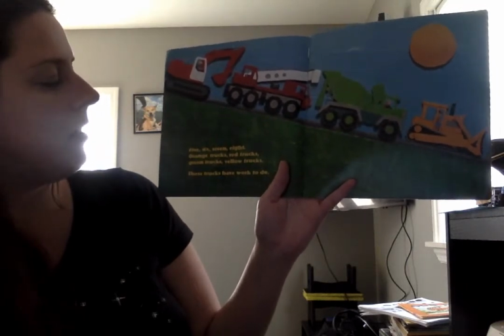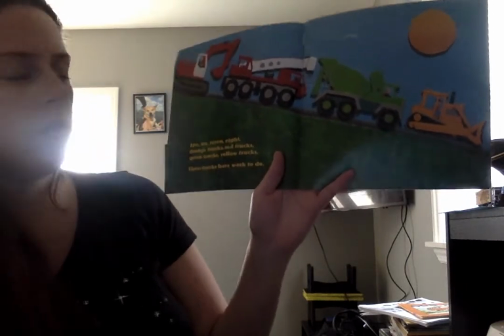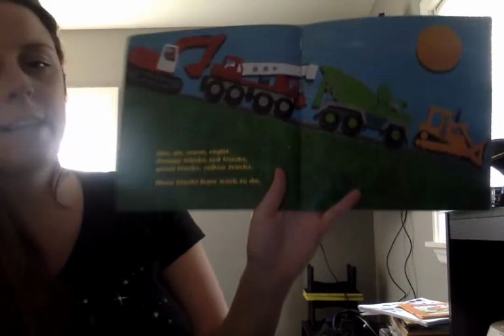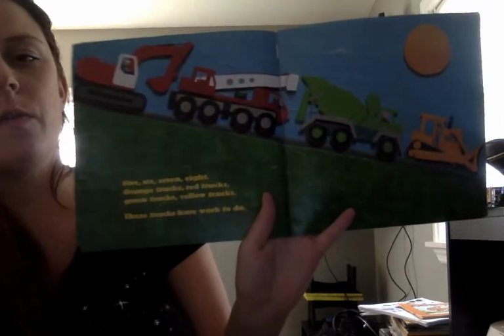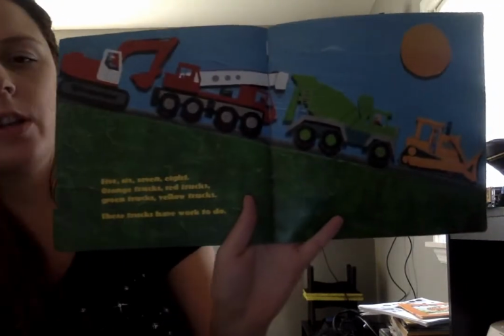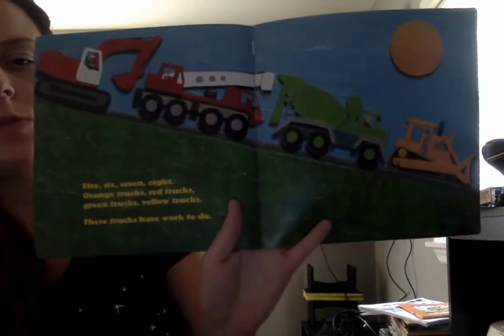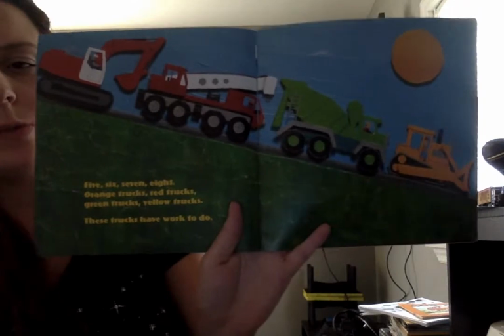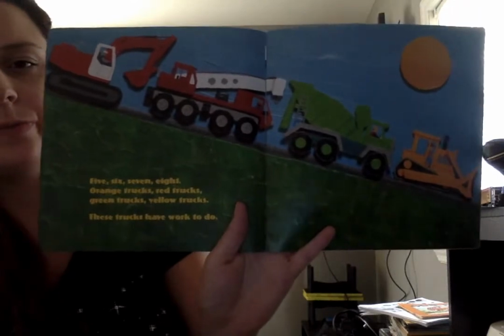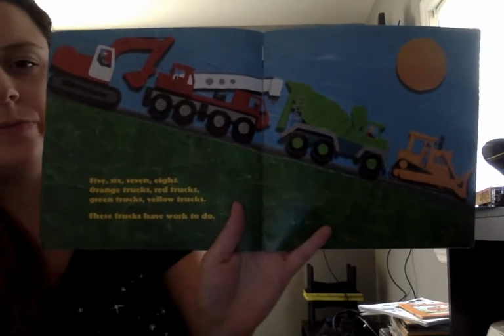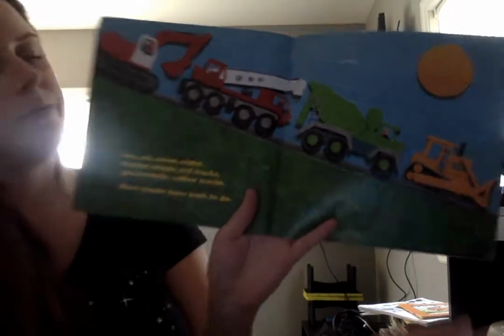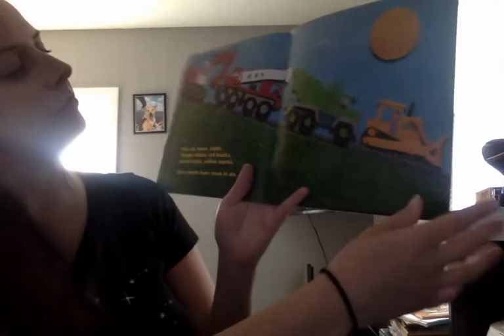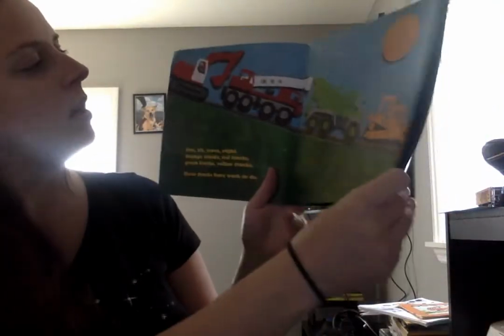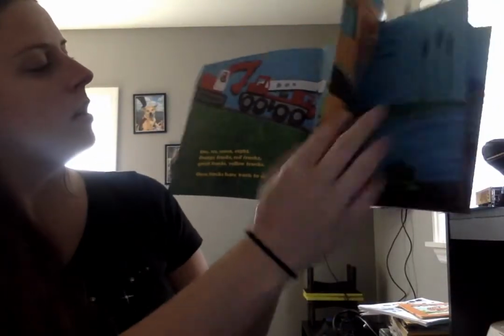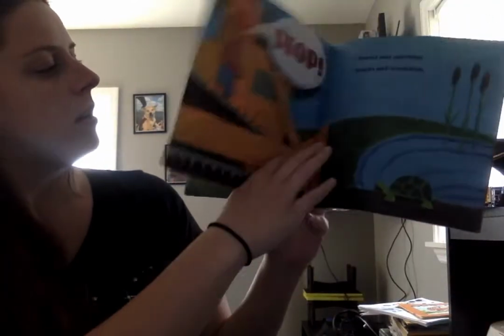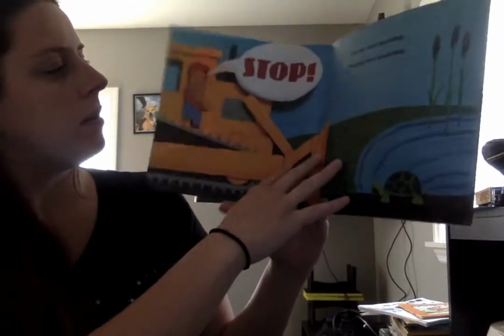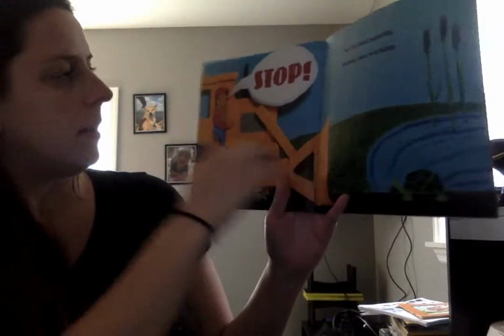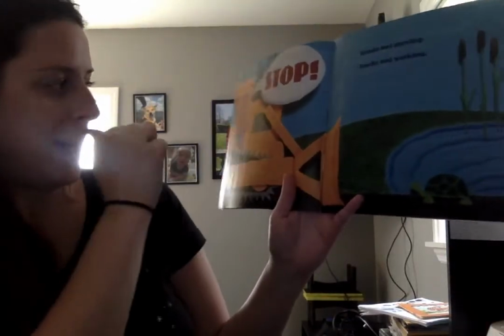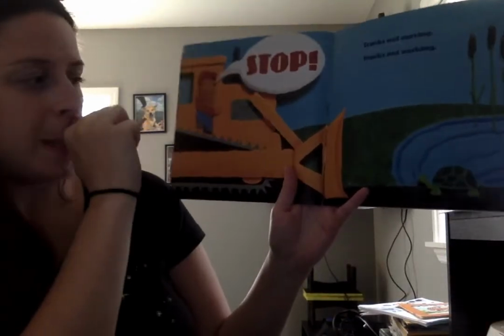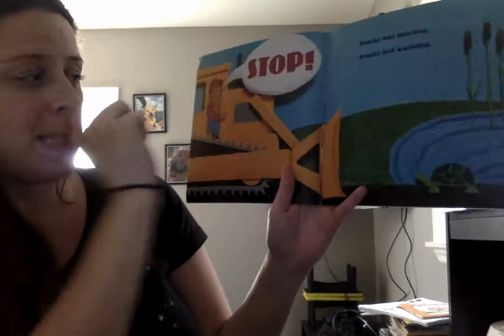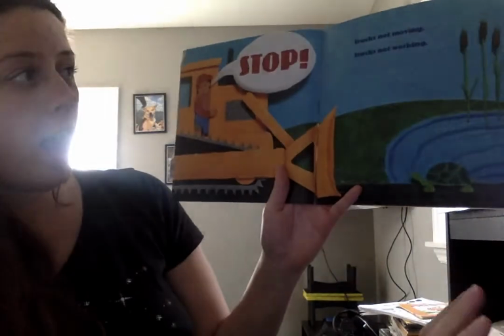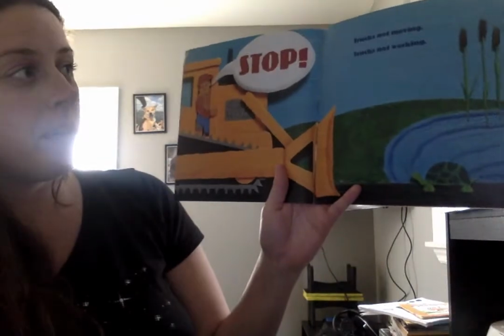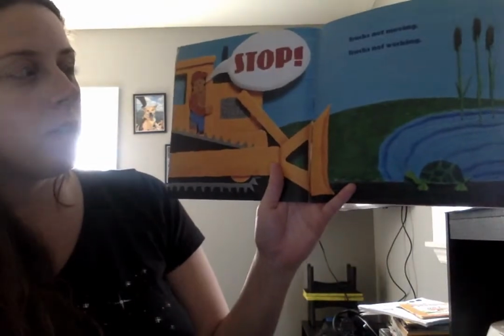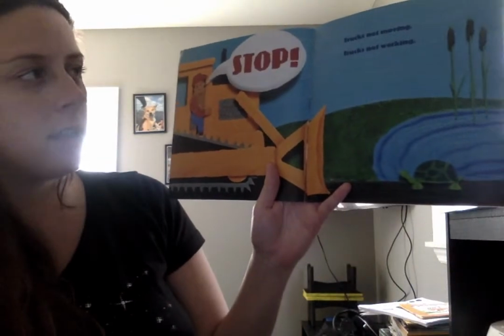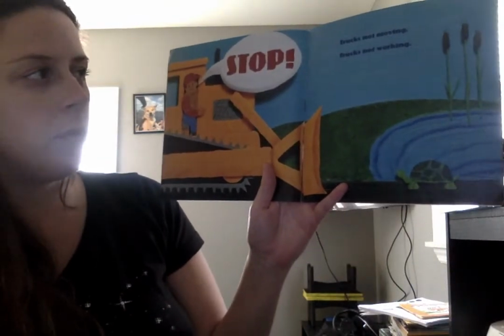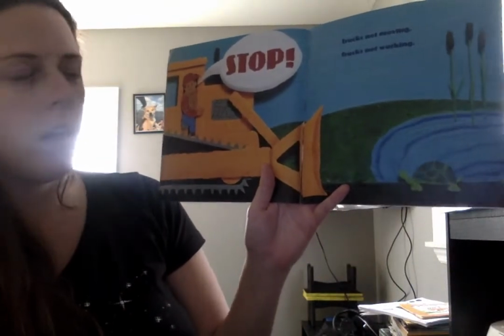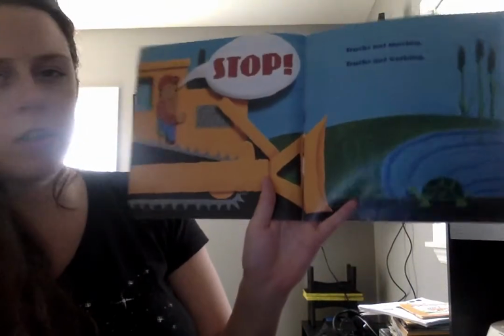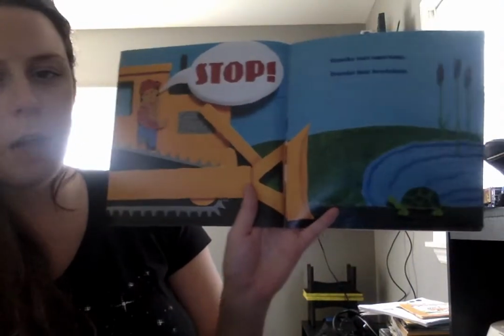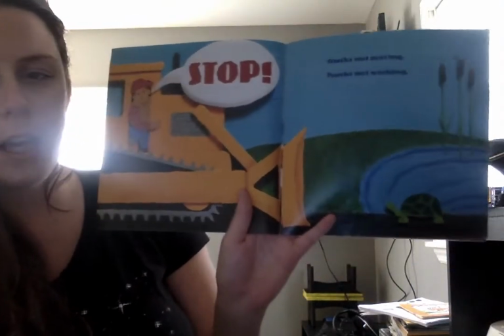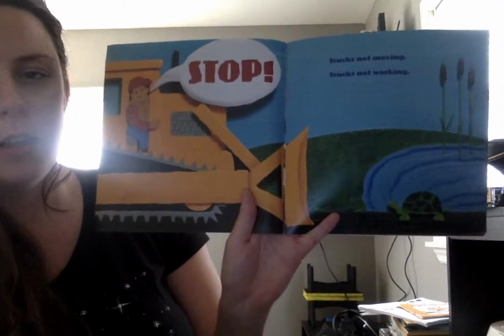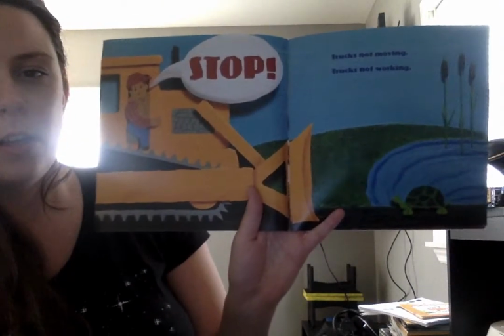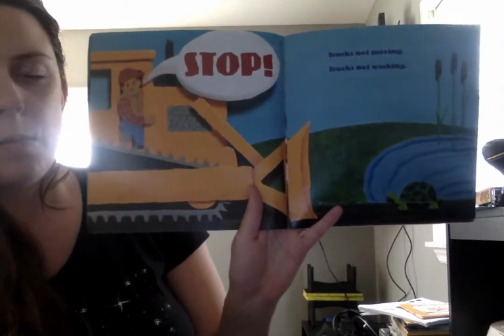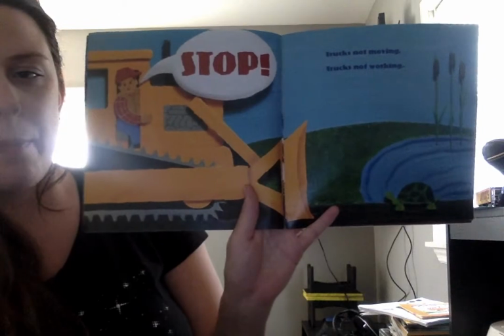These trucks have work to do. Stop! Truck's not moving. Truck's not working. What happened?